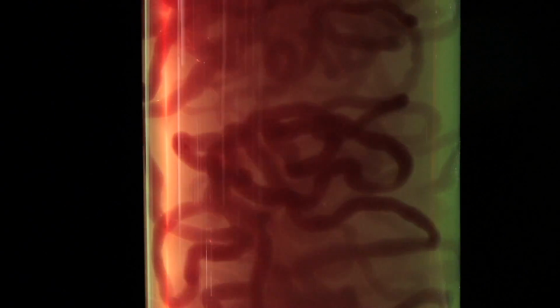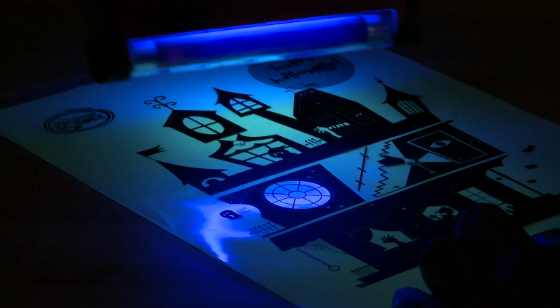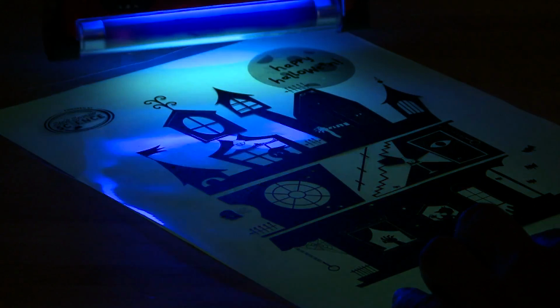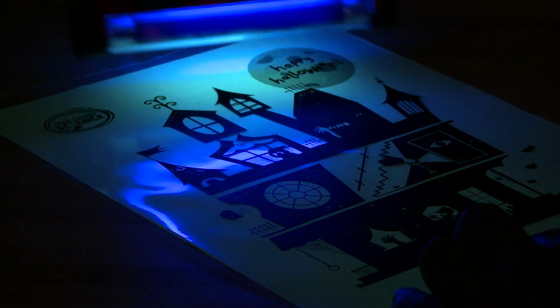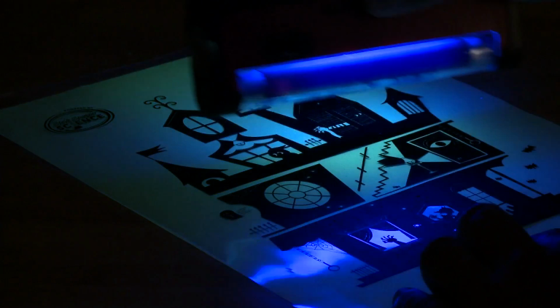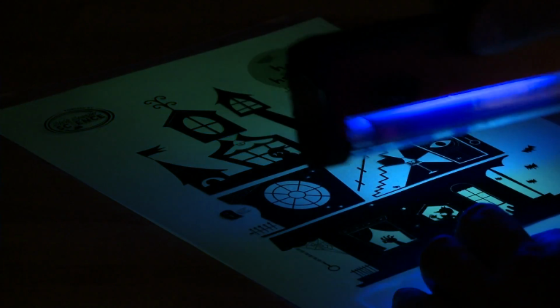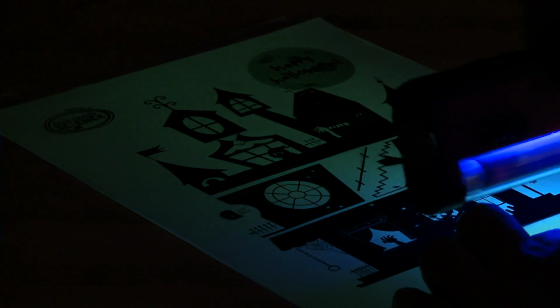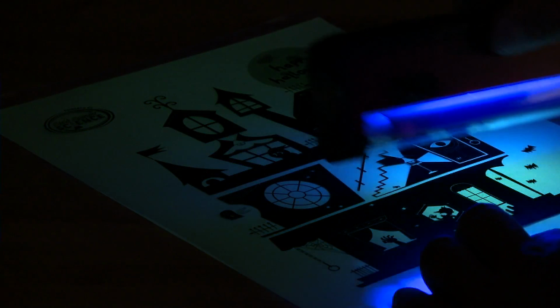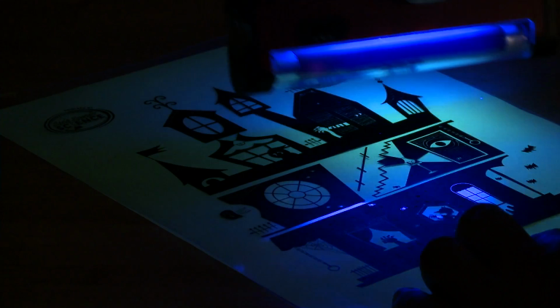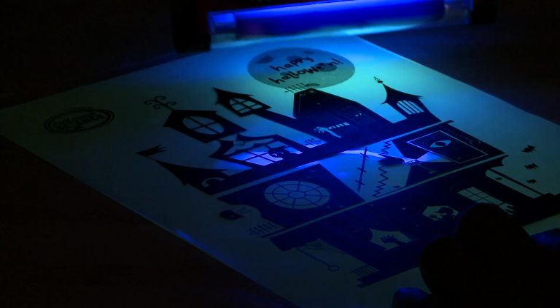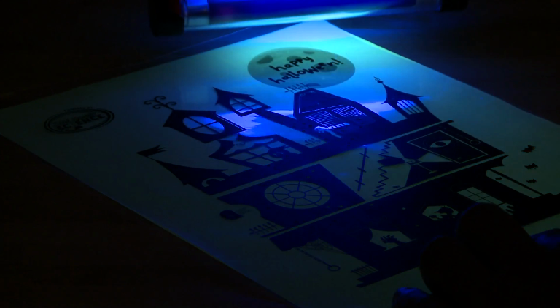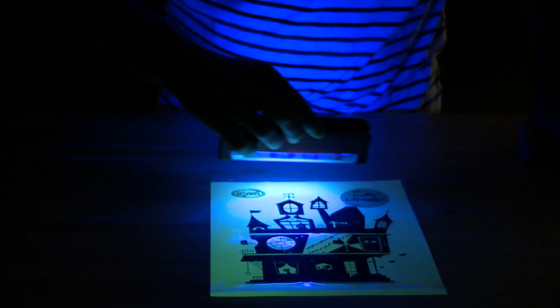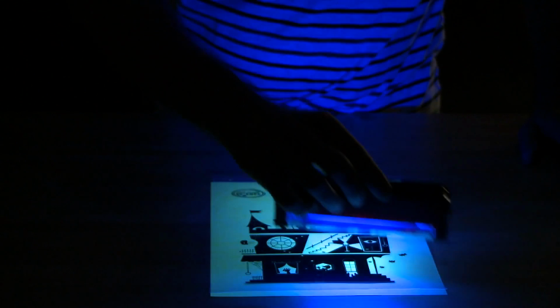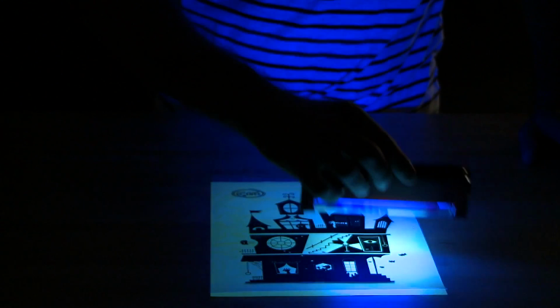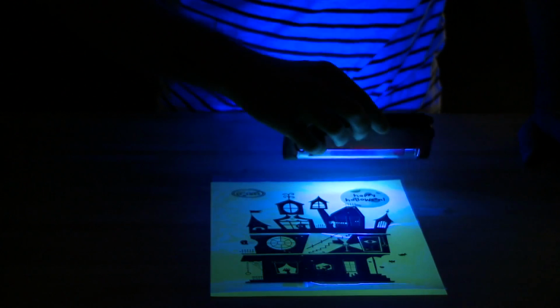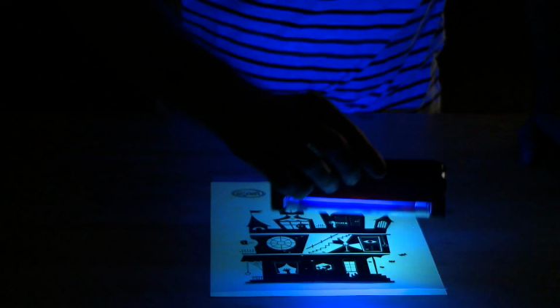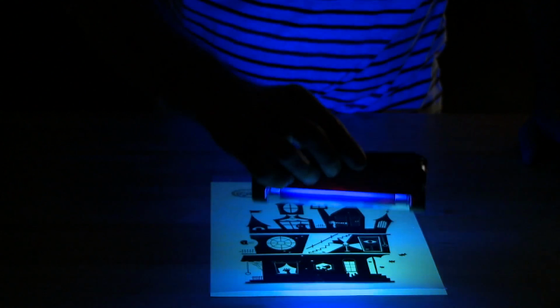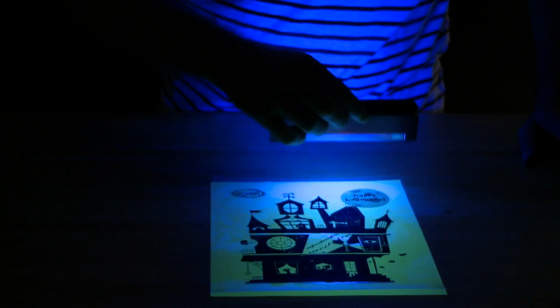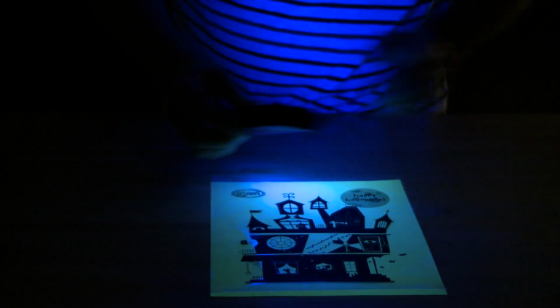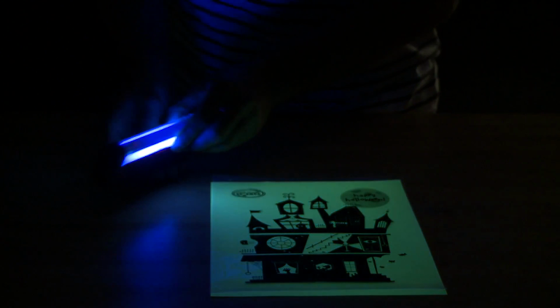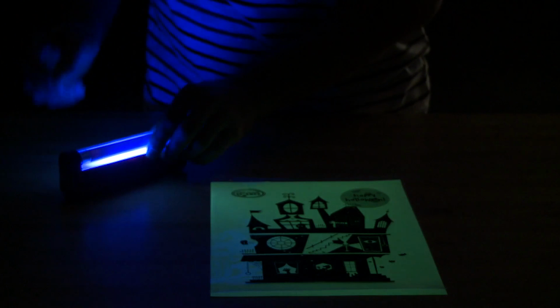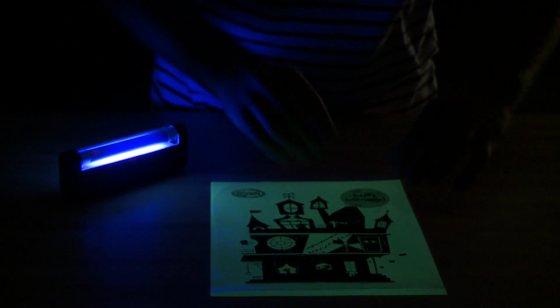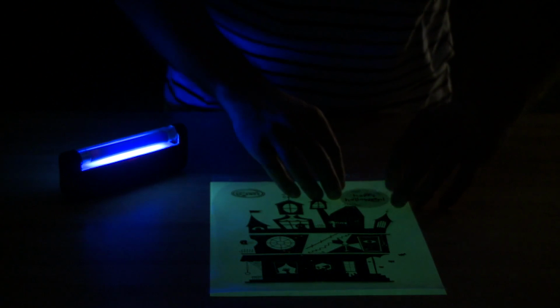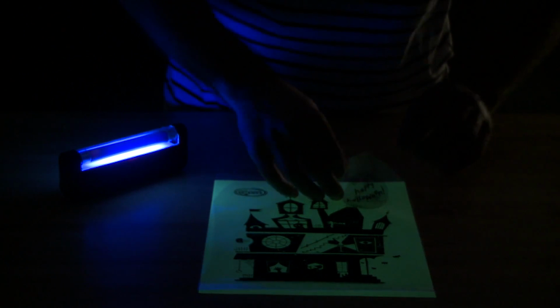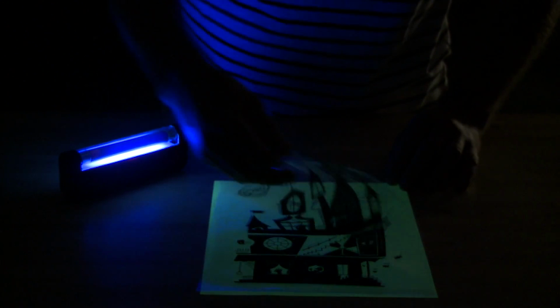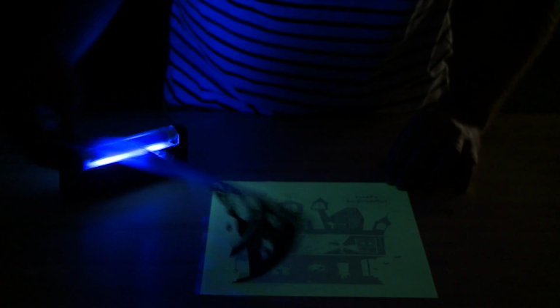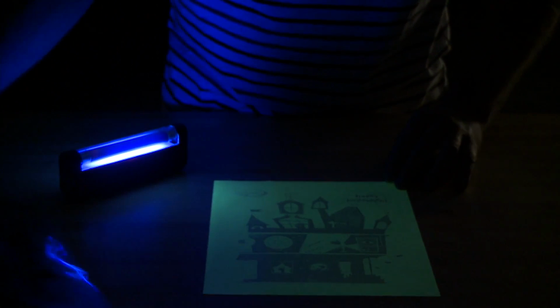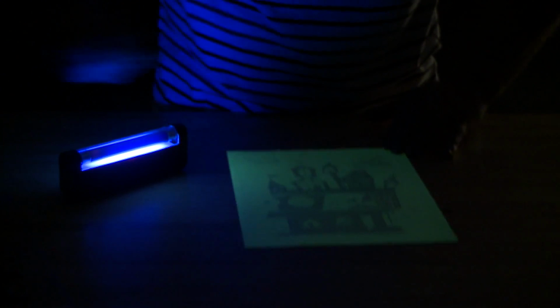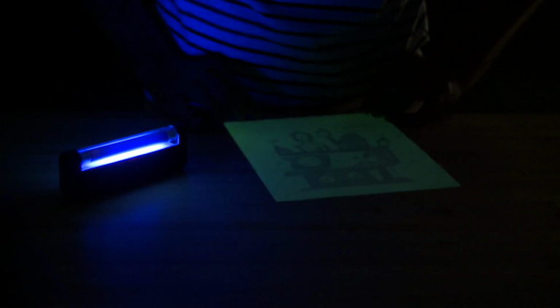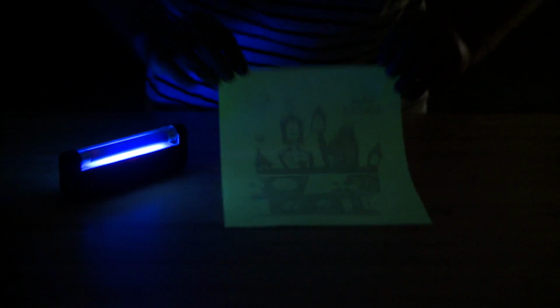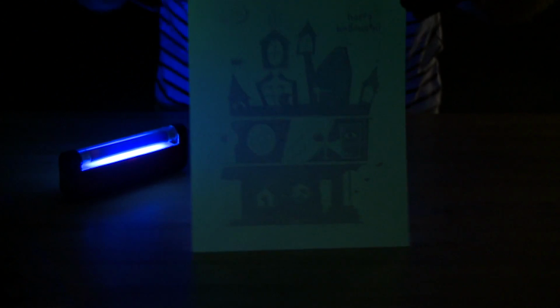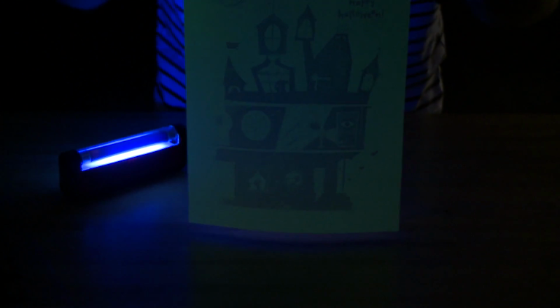Finally, Vampire Science also teaches about fluorescence. With the included glow-in-the-dark paper and sample transparency, you'll be free to let your creative ideas flow as you create illuminating masterpieces that only other vampires will be able to see.